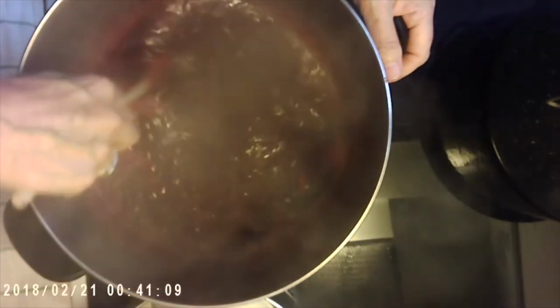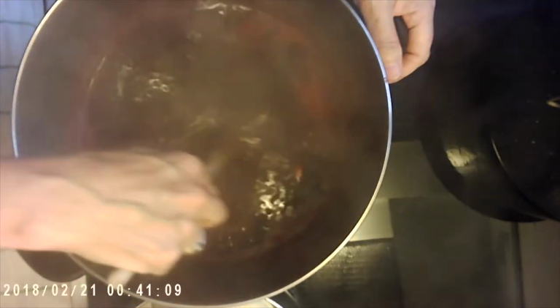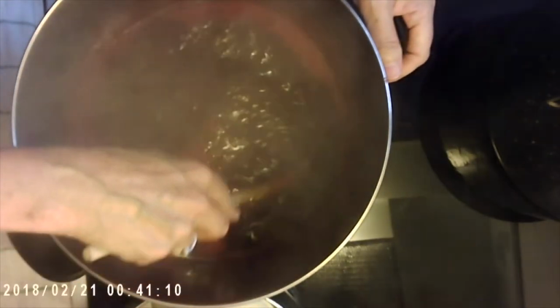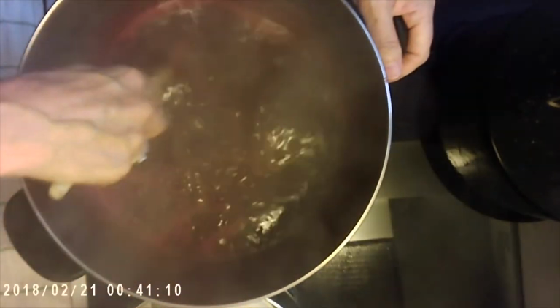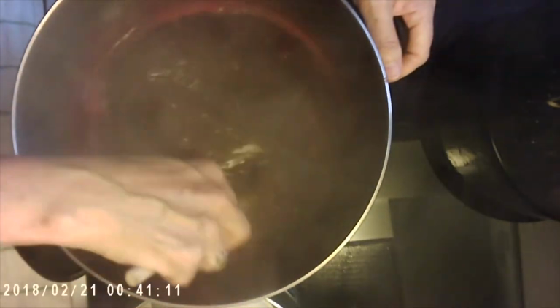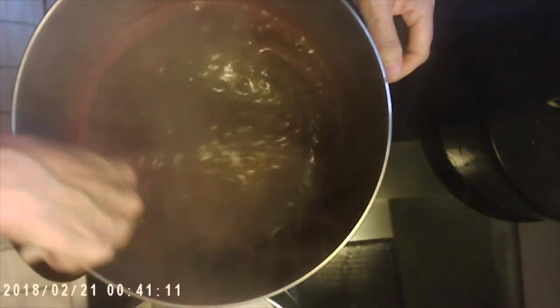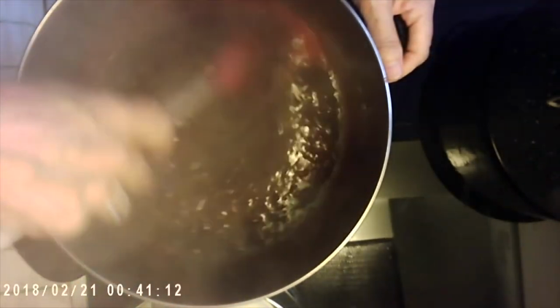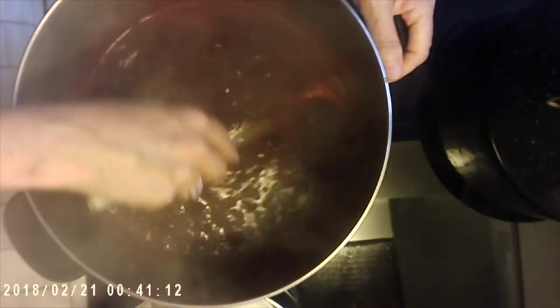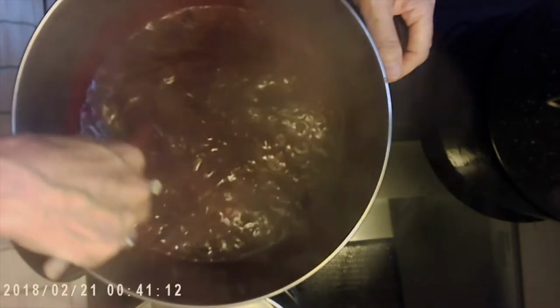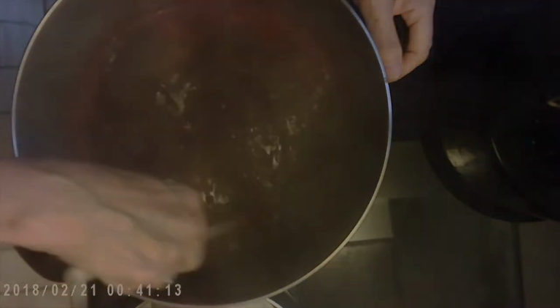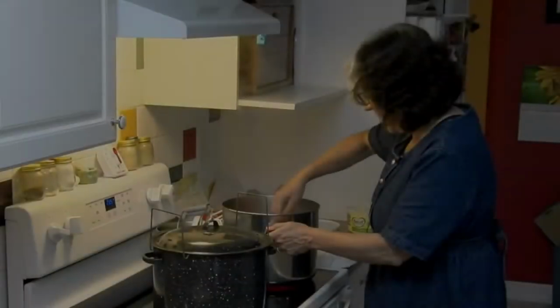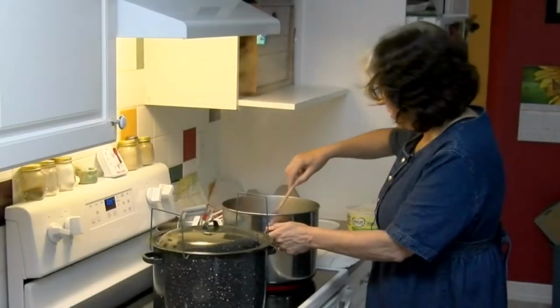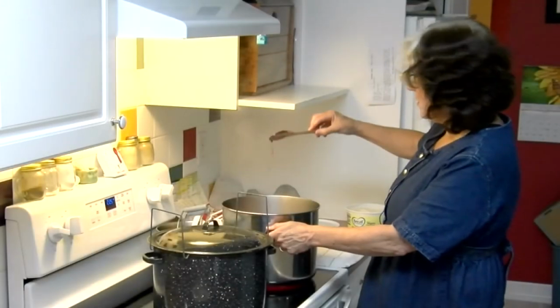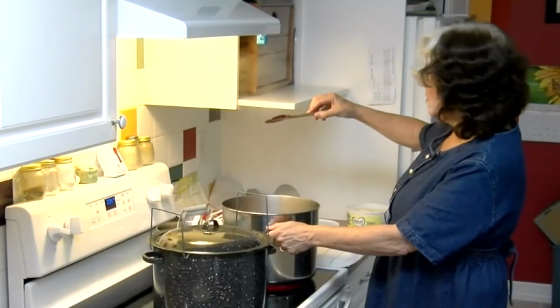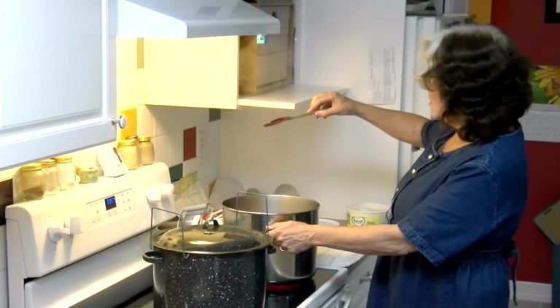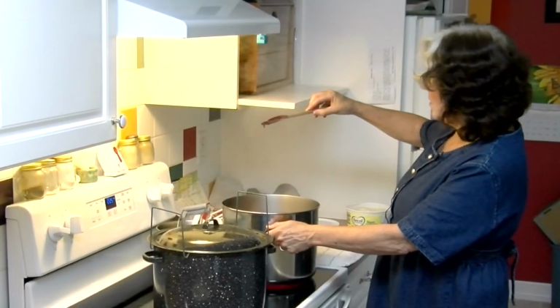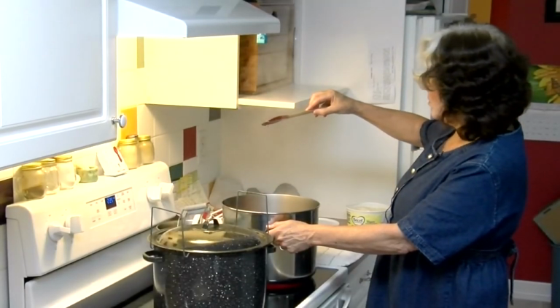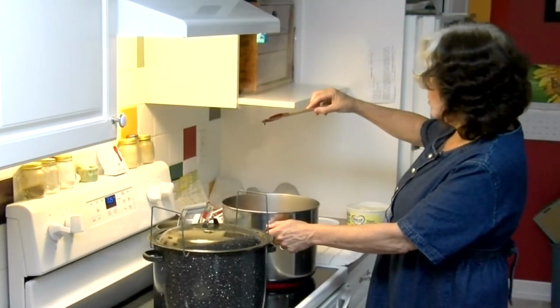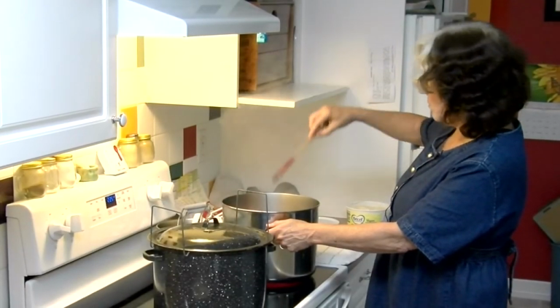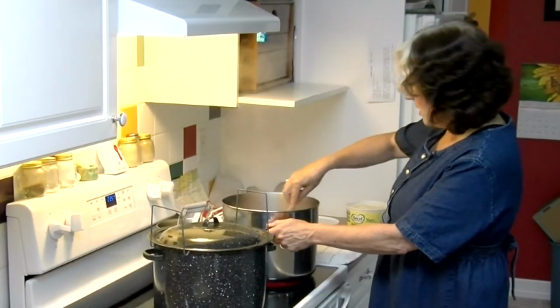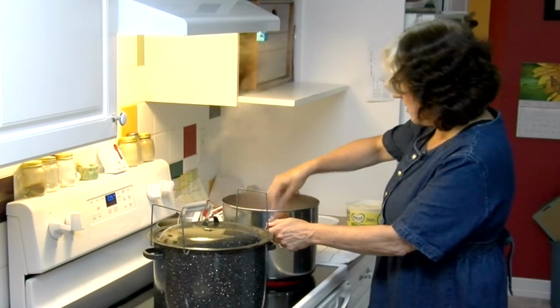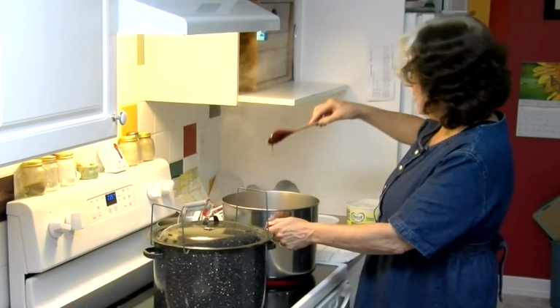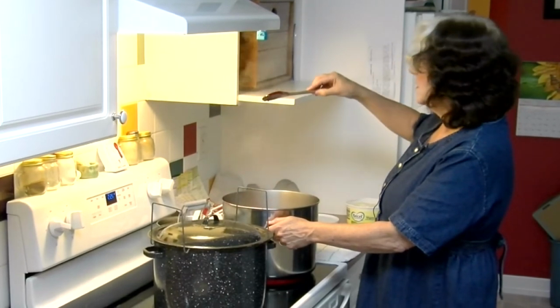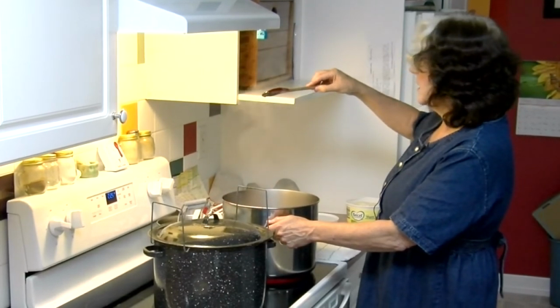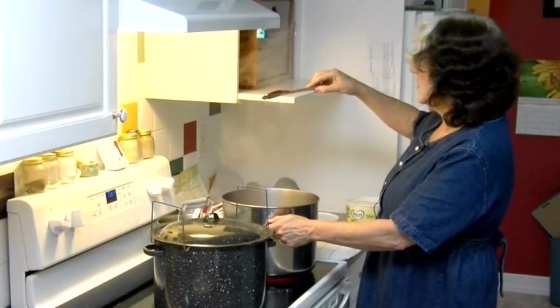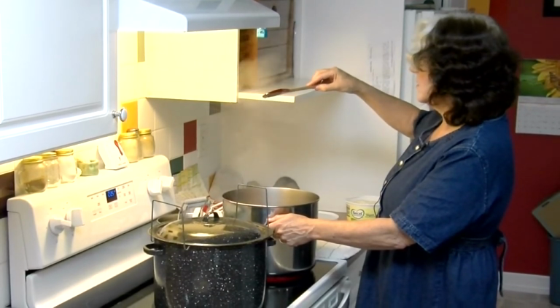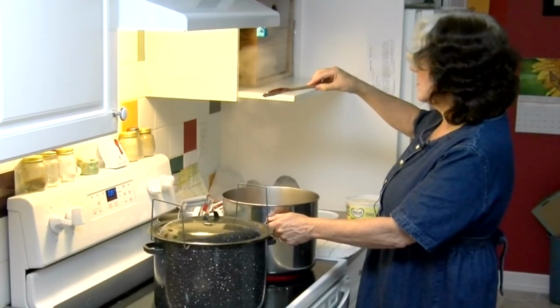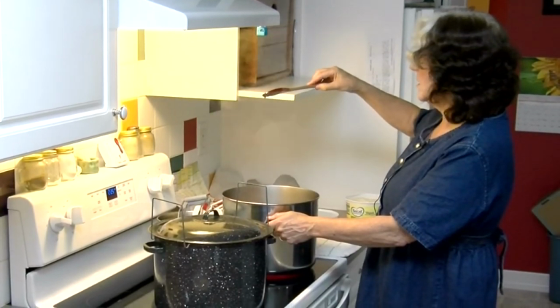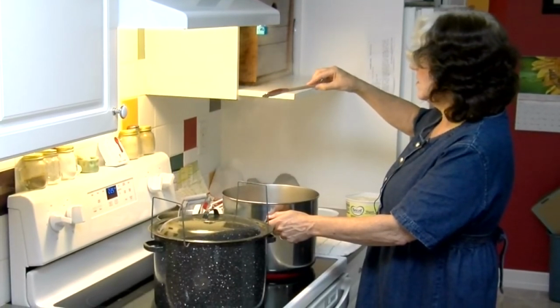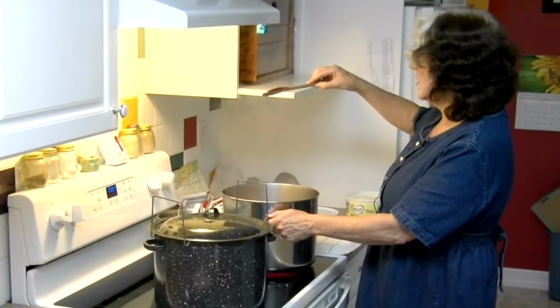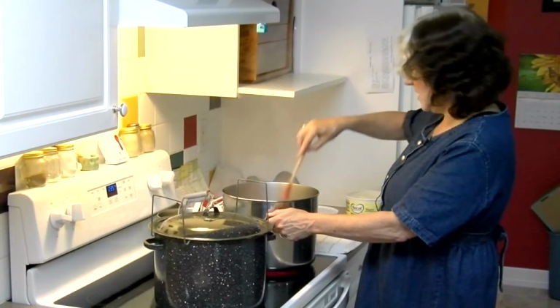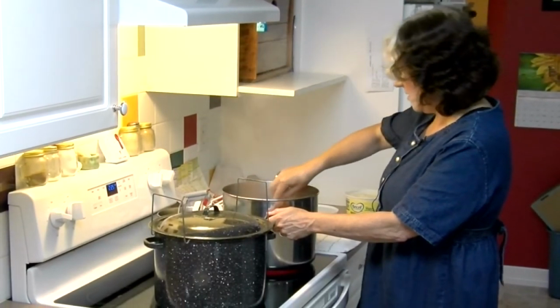We're going to boil this for about a minute. My mom also used to do this and she'd say if the two drips roll together, you're getting close. They're starting to come together there.